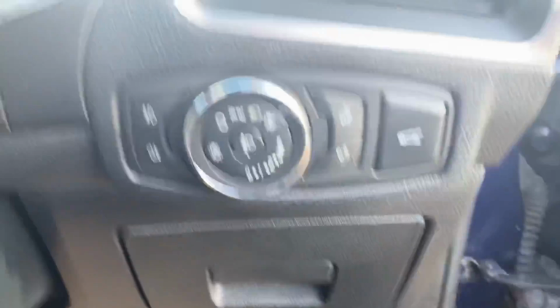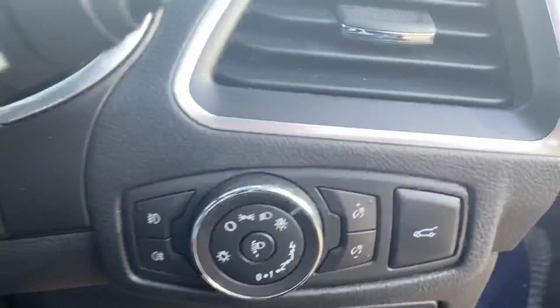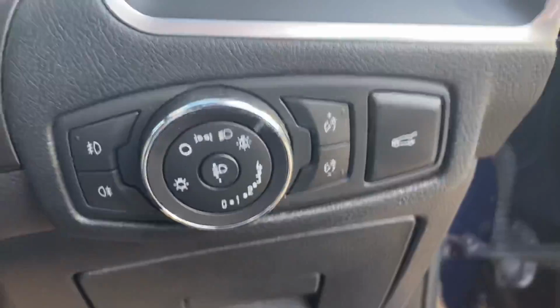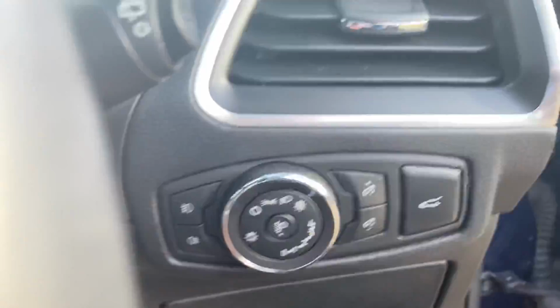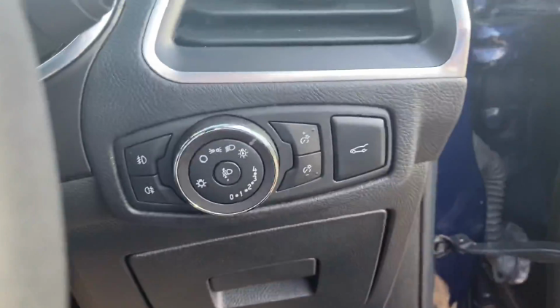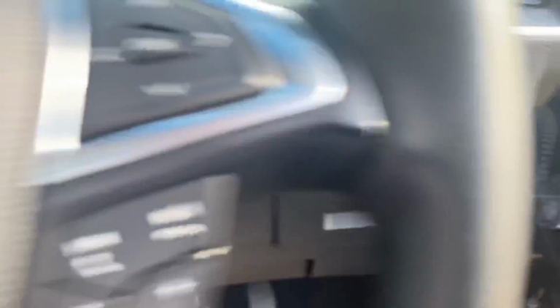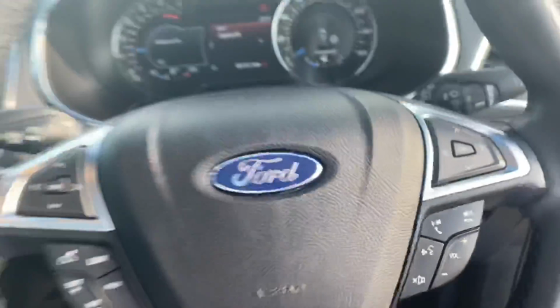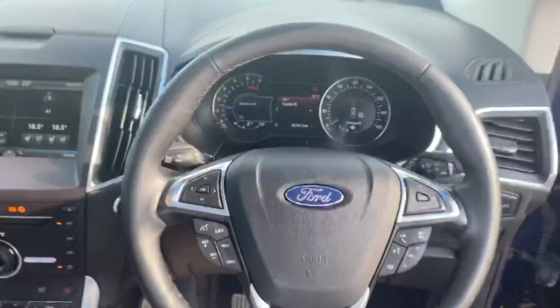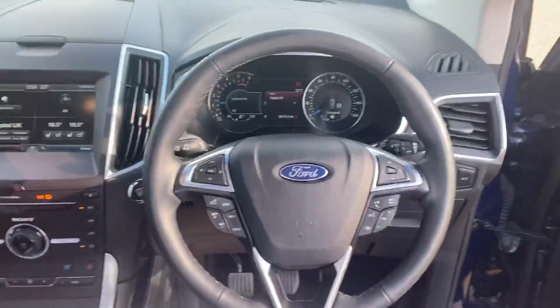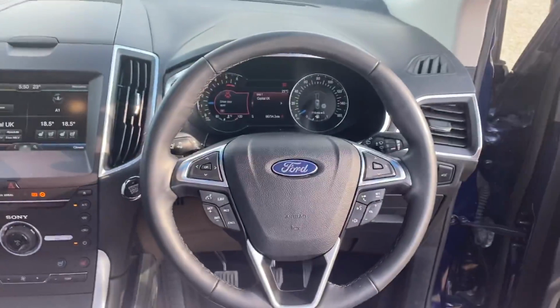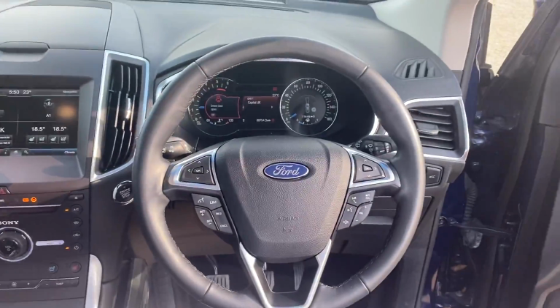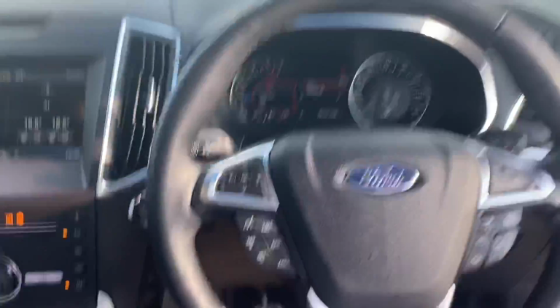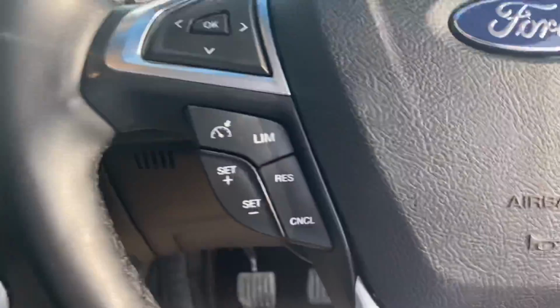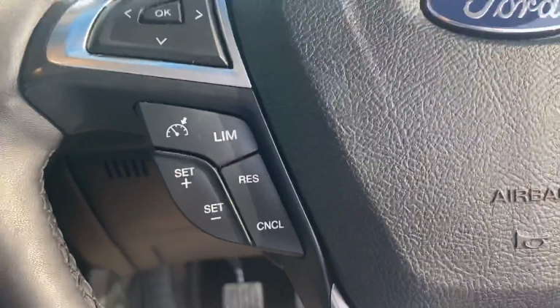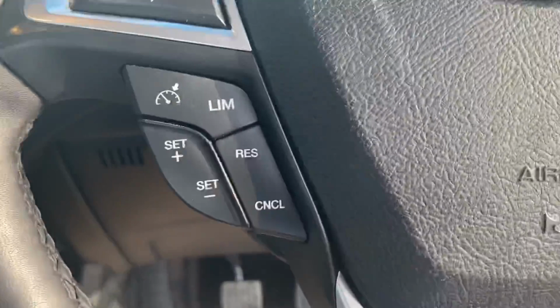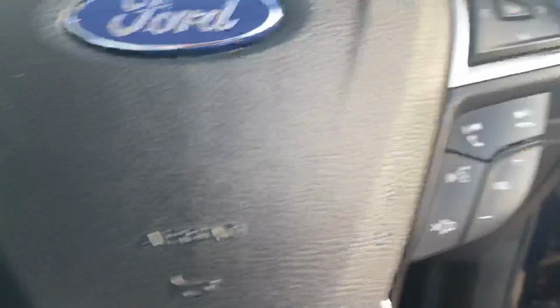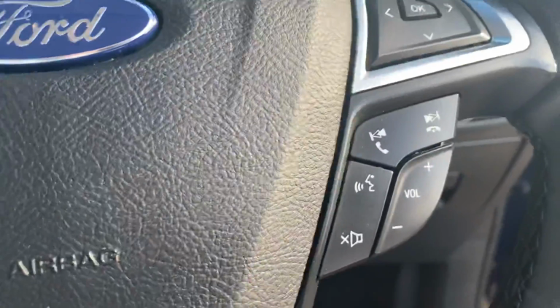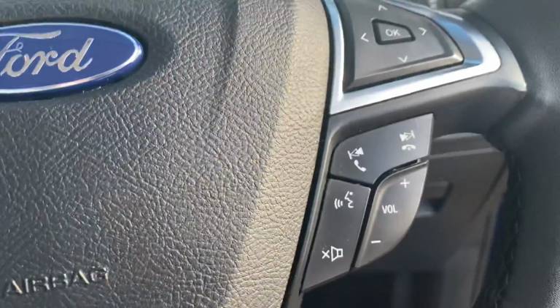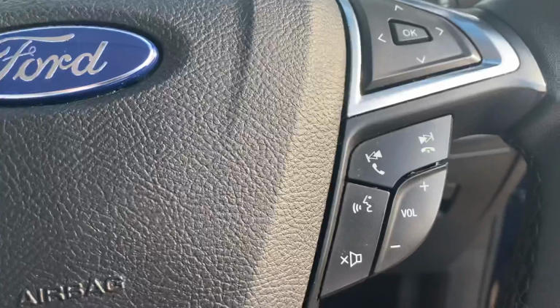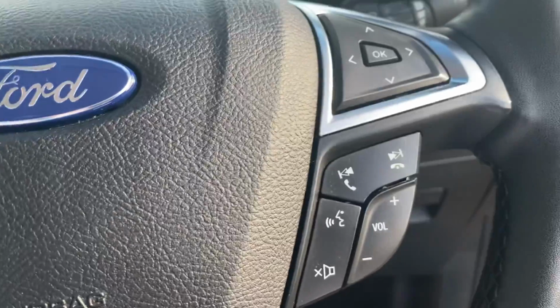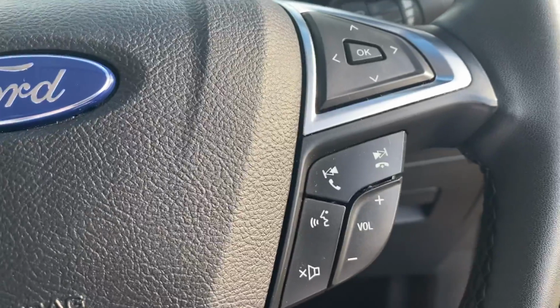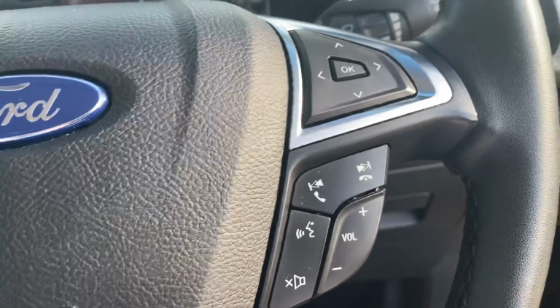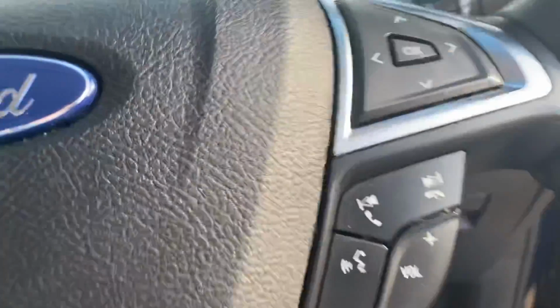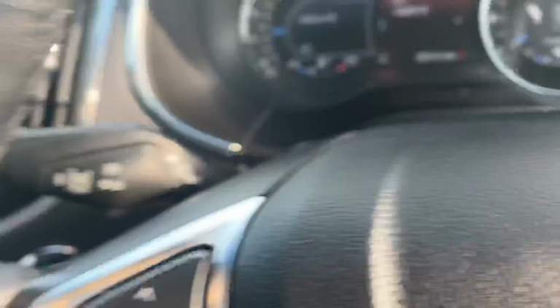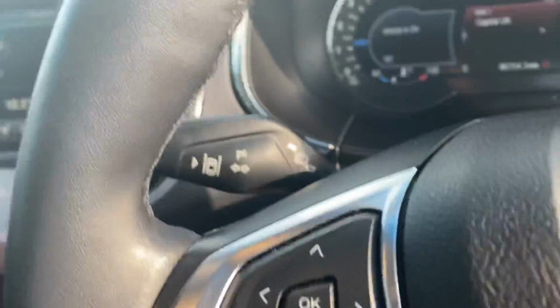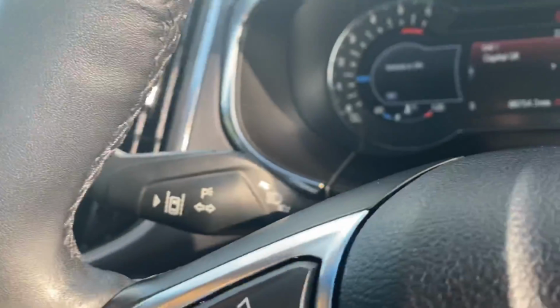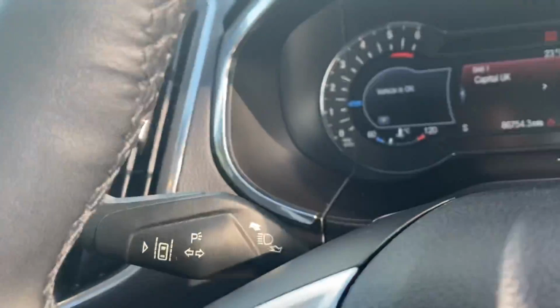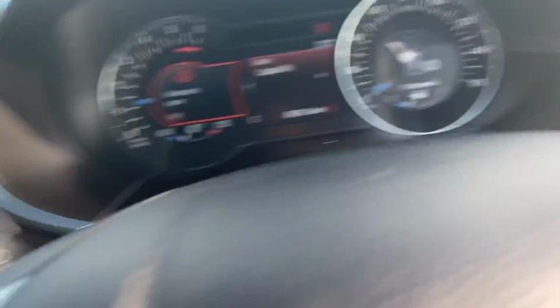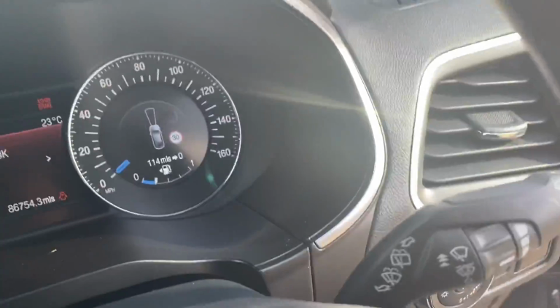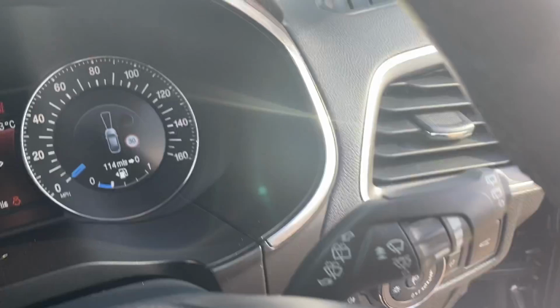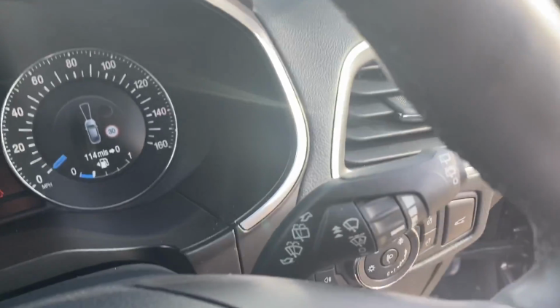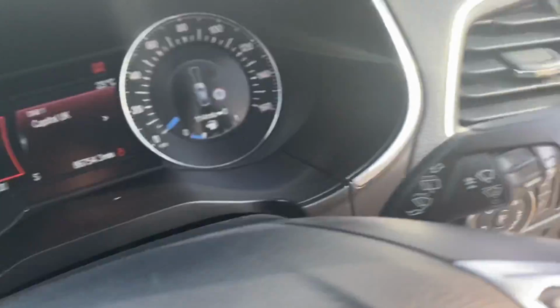There are automatic lights as well as the electric tailgate release. You've got the Ford steering wheel with all your cruise control and volume settings on the left, and volume on the right. You've also got your parking, indicators, and windscreen wipers.